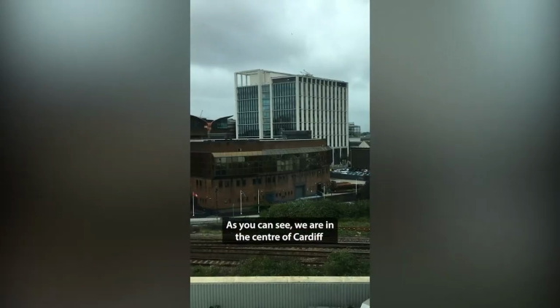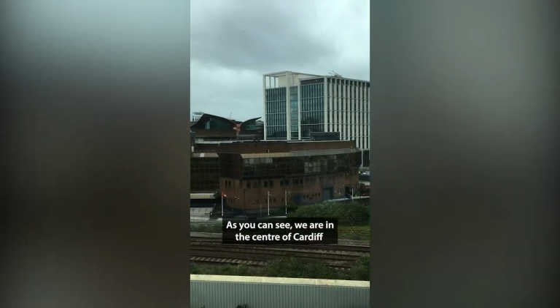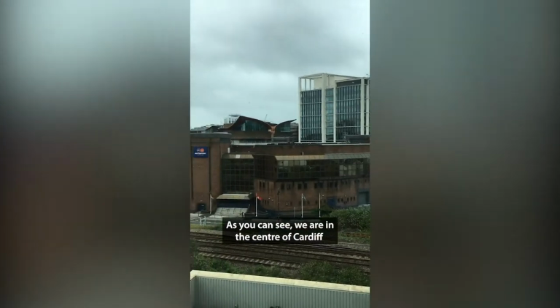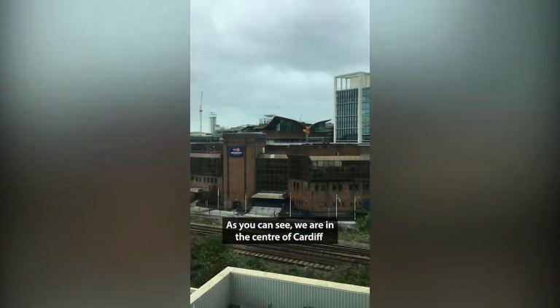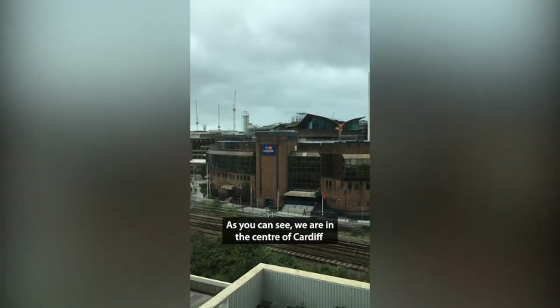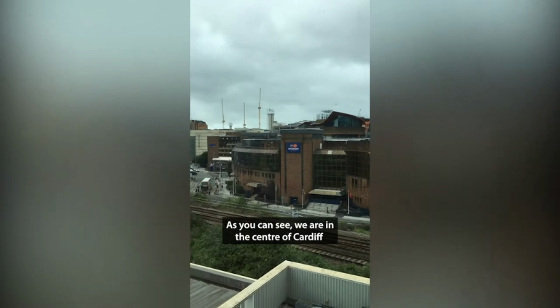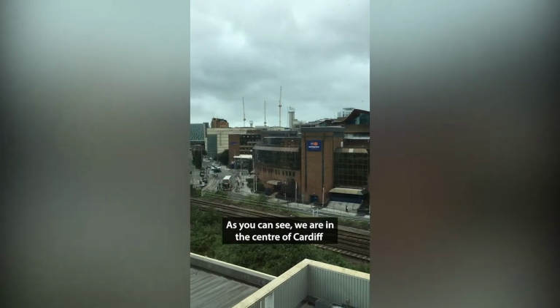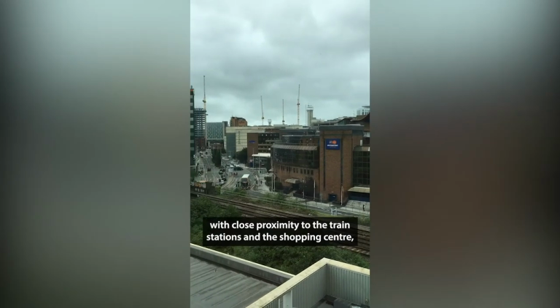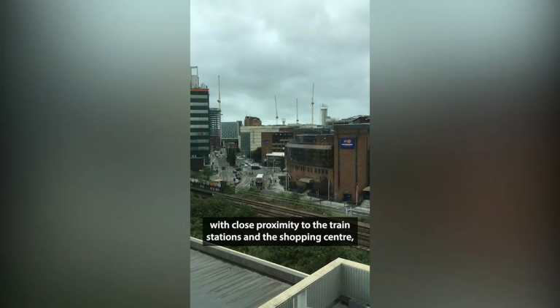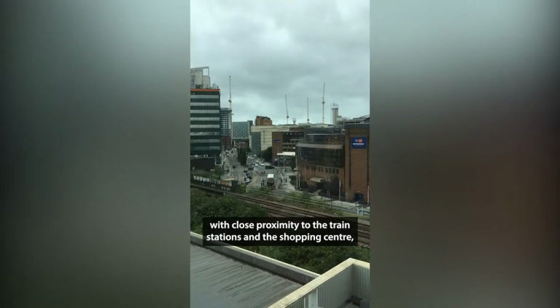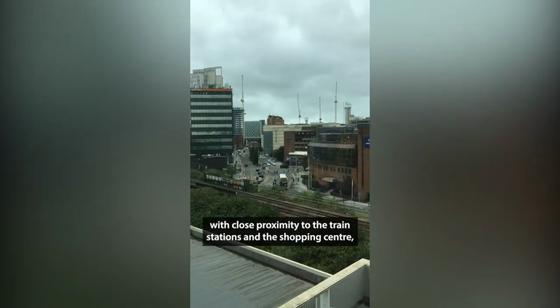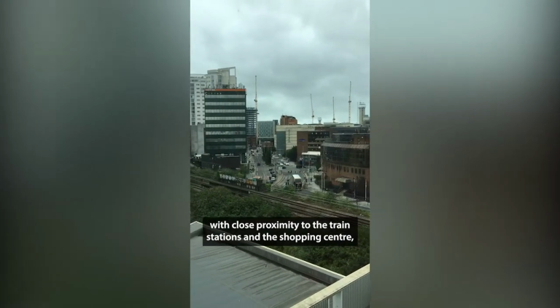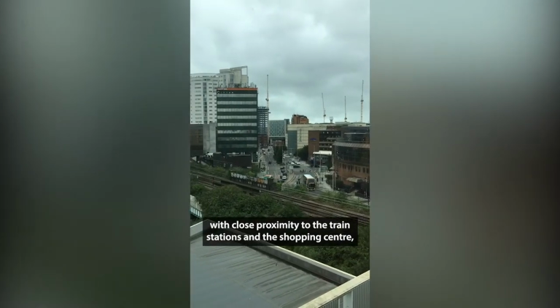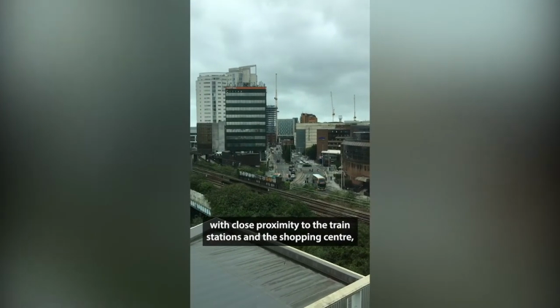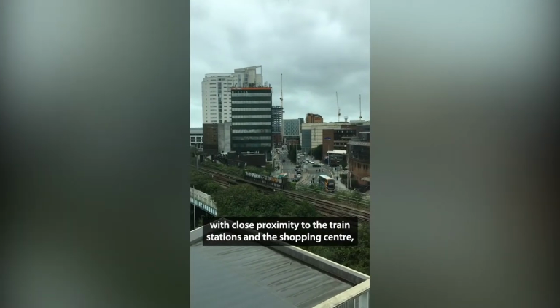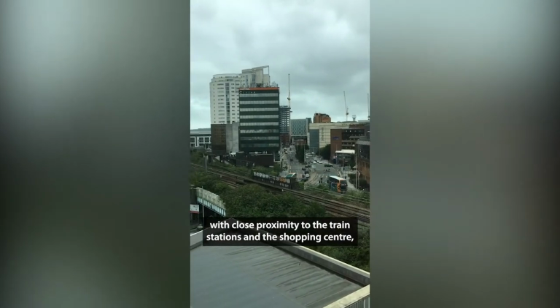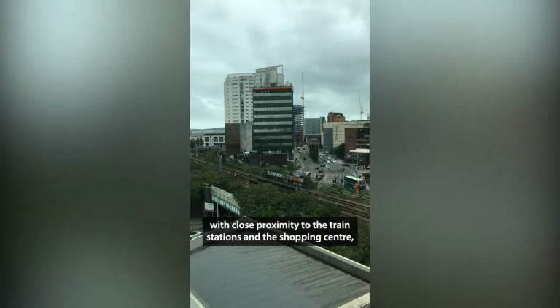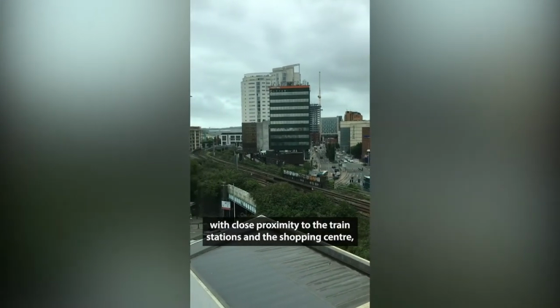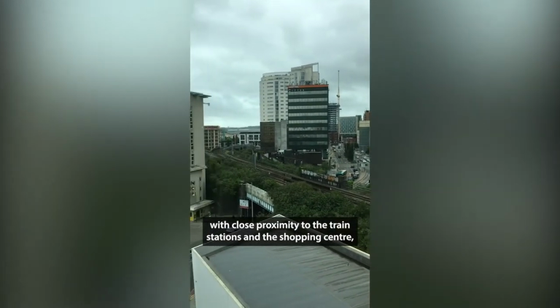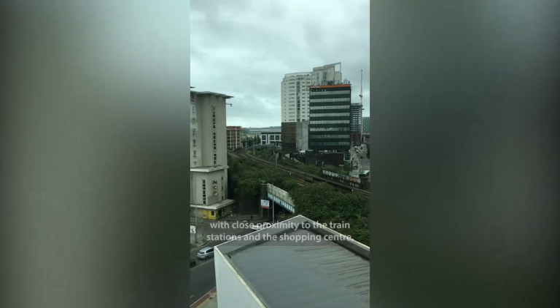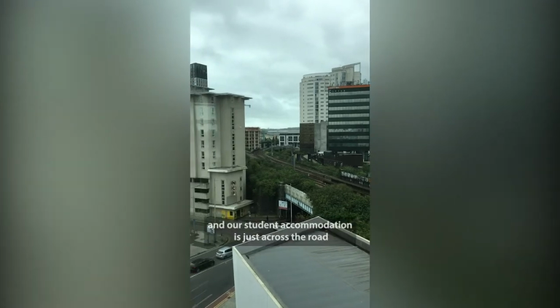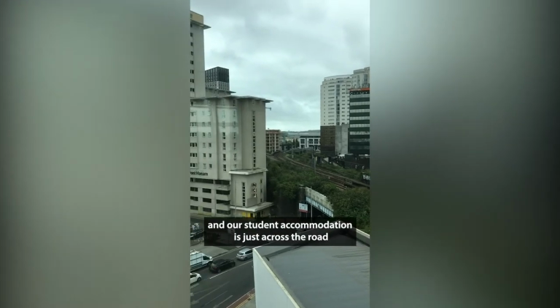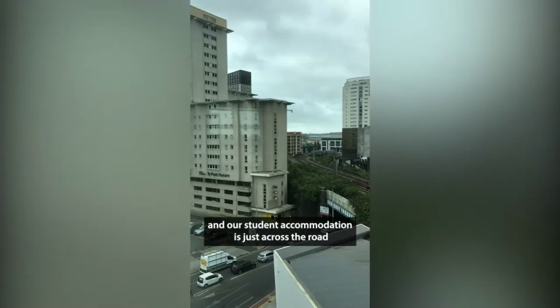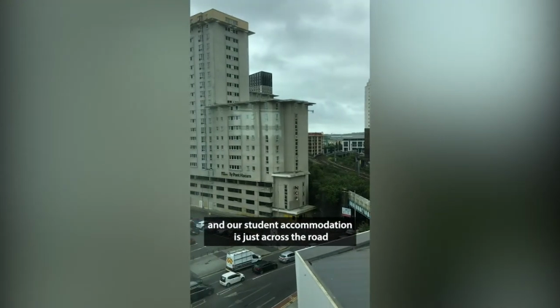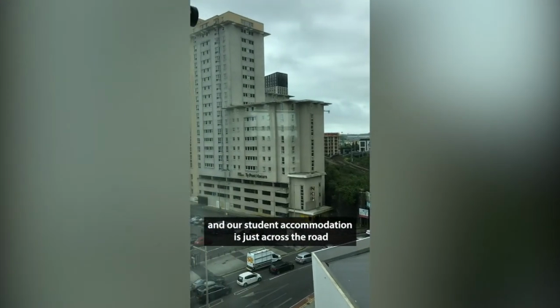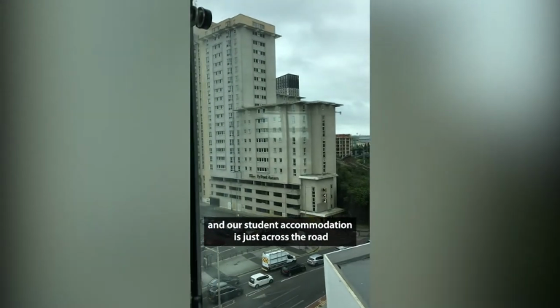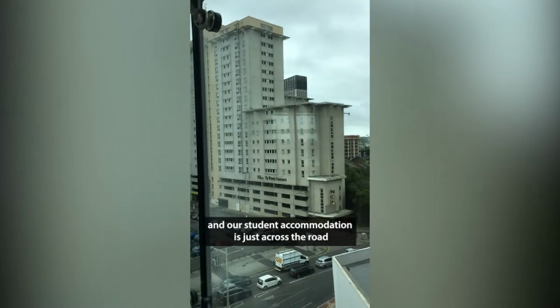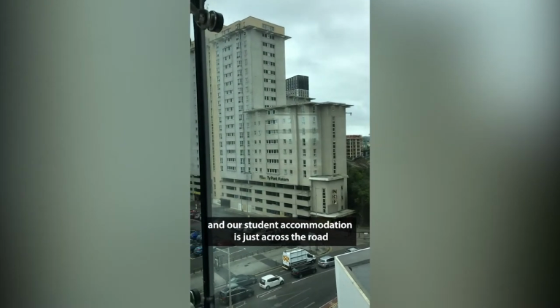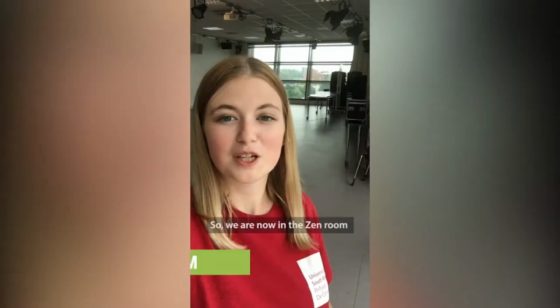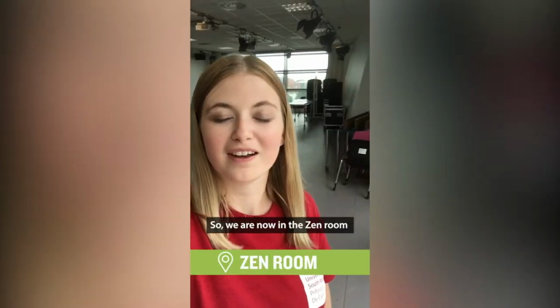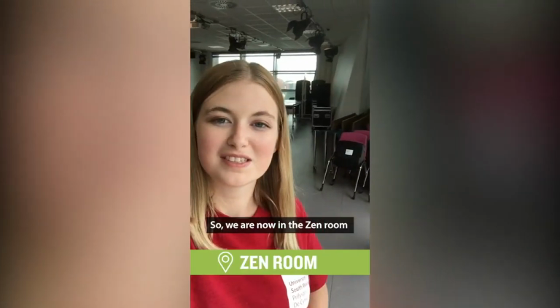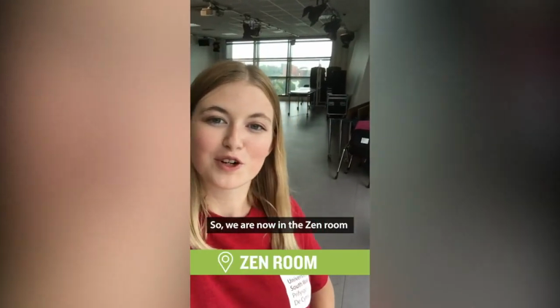As you can see, we are in the centre of Cardiff with close proximity to all the train stations and the shopping centre, and our student accommodation is just across the road.